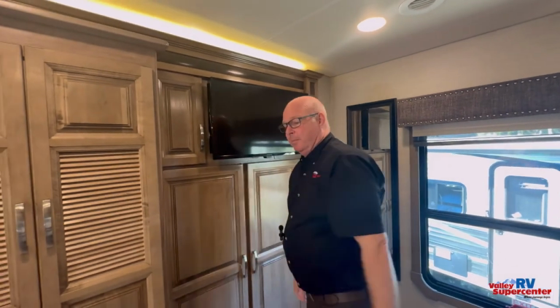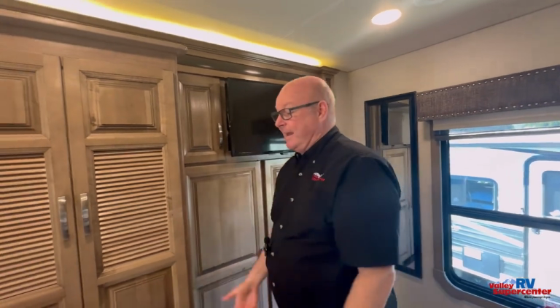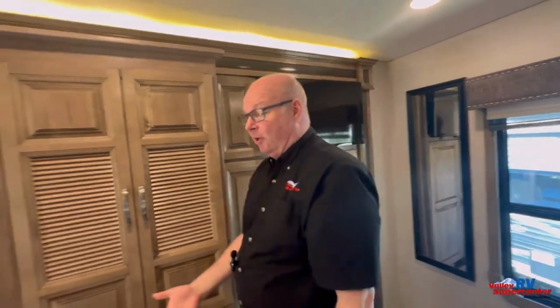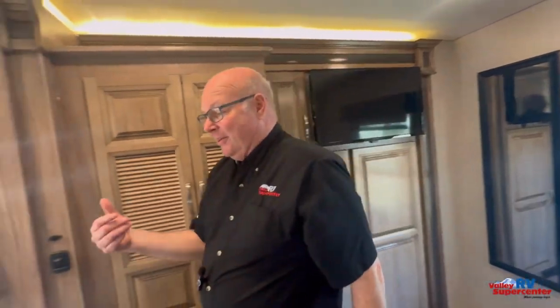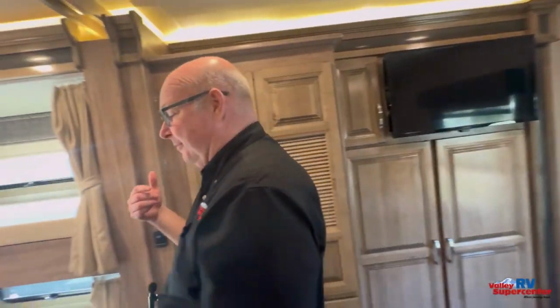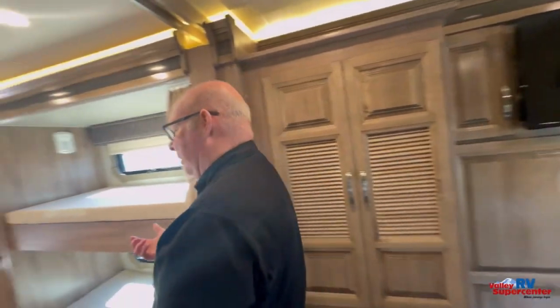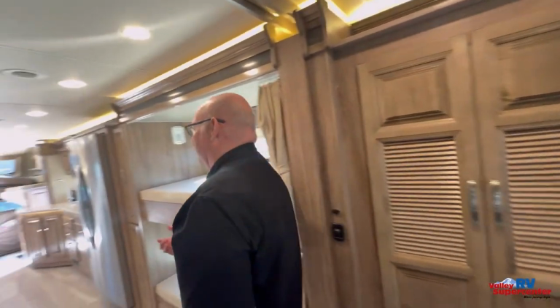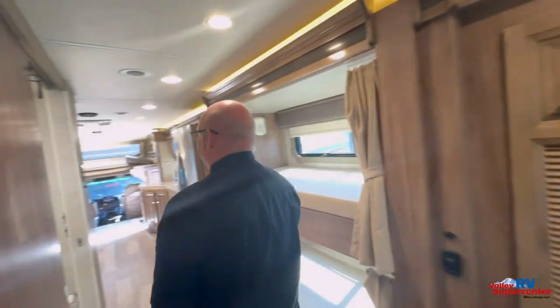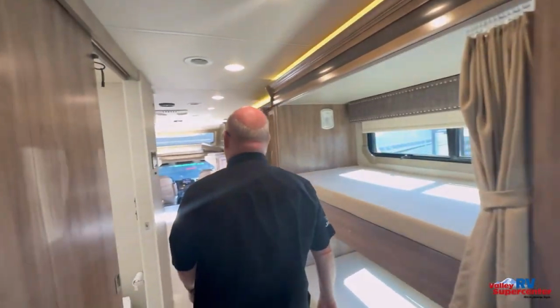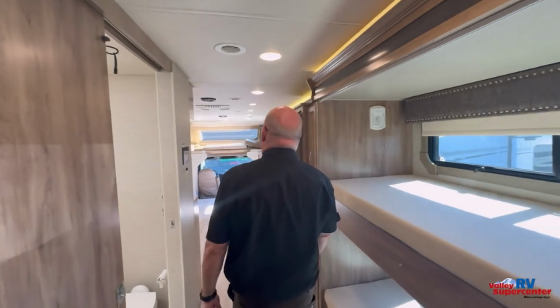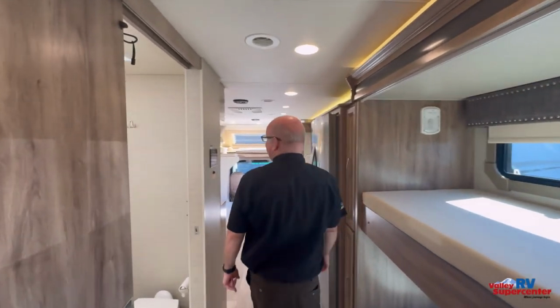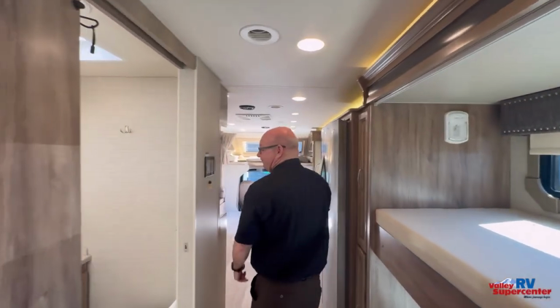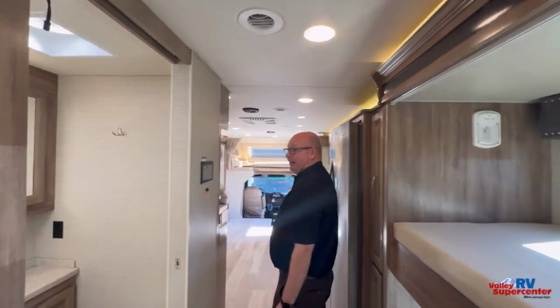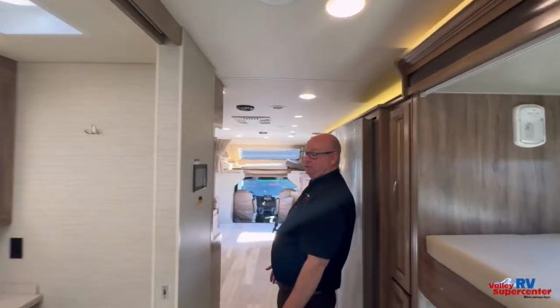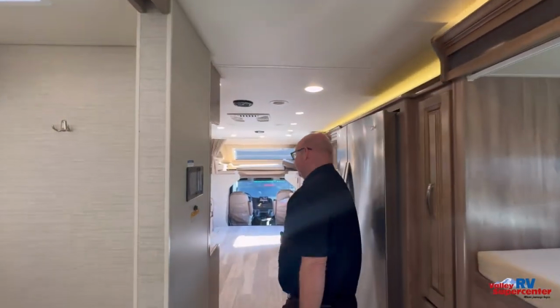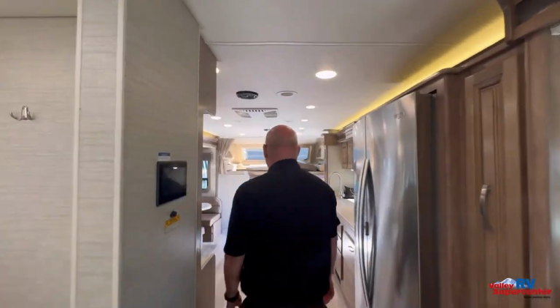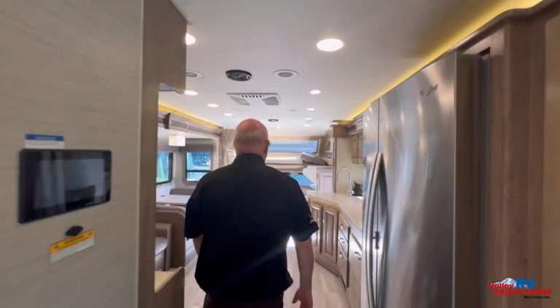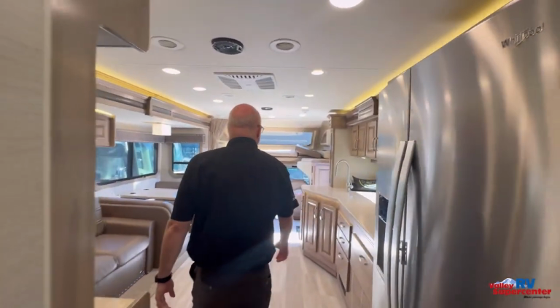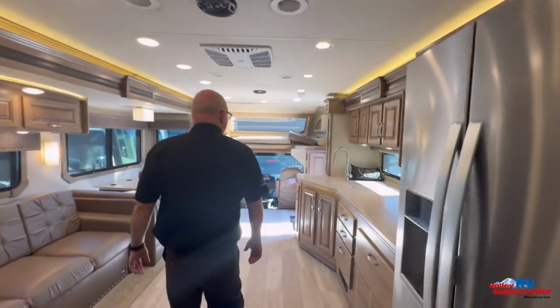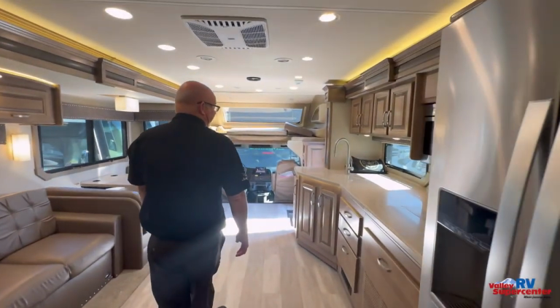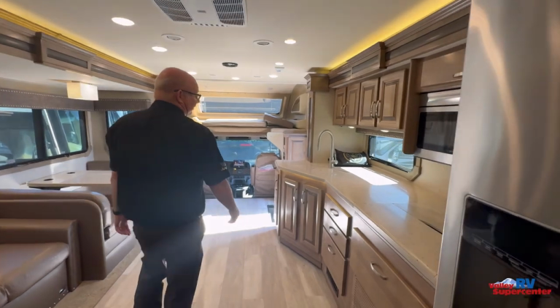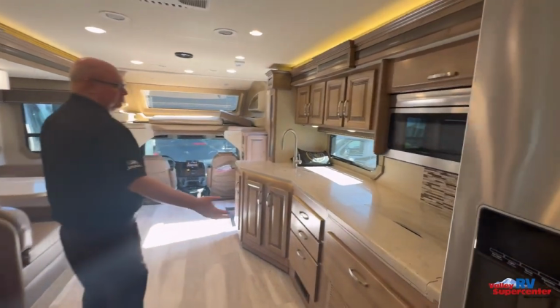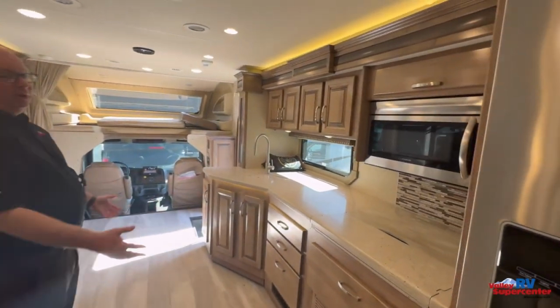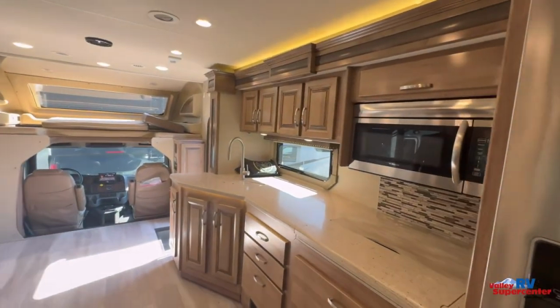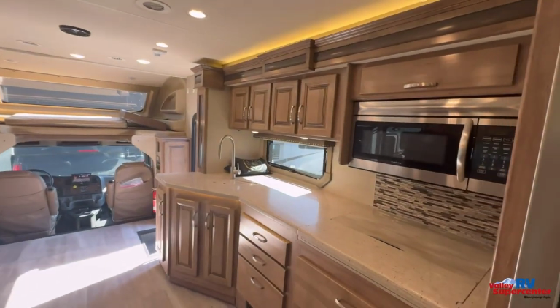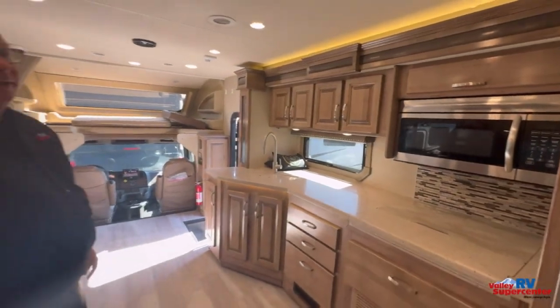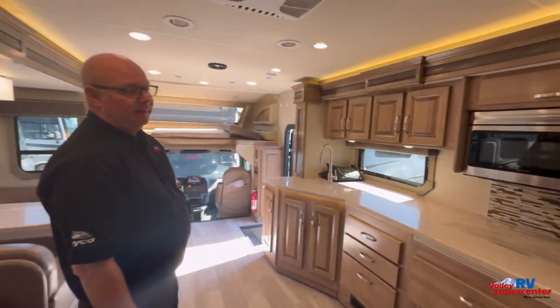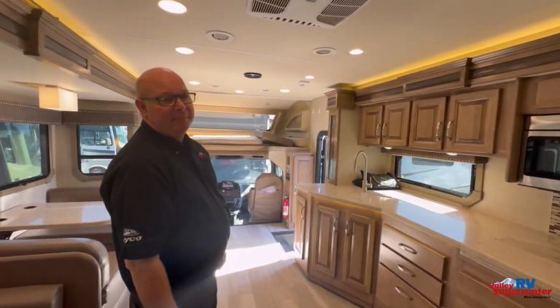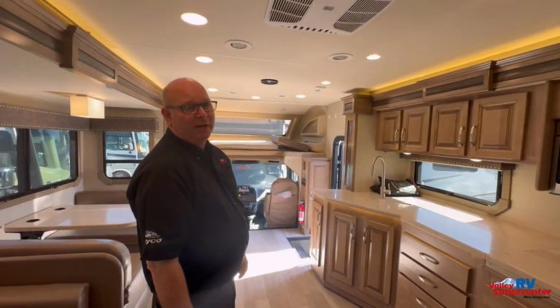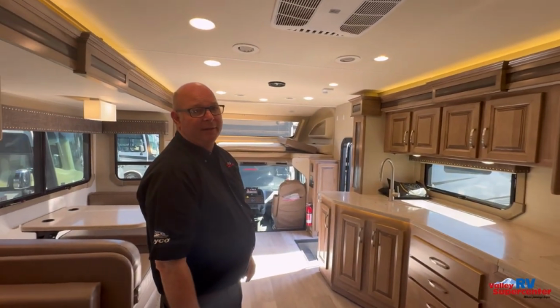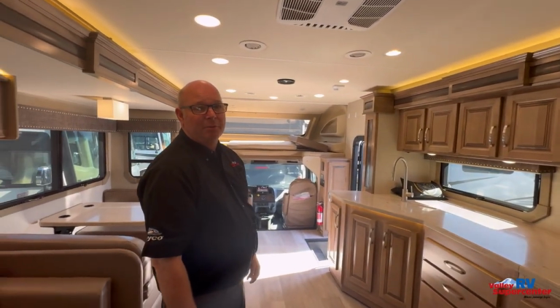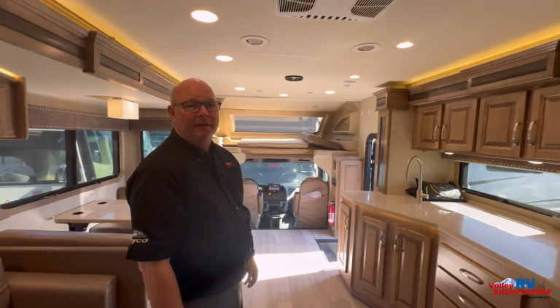This has it all. You're going to have a towing capacity of 12,000 pounds, so basically if they make it, you can tow it on wheels. Stop in and take a look at this beautiful coach — it probably won't be here for long. Again, my name is Chuck Joss with Valley RV Supercenter in Canada.